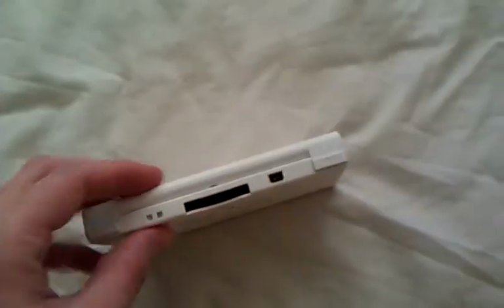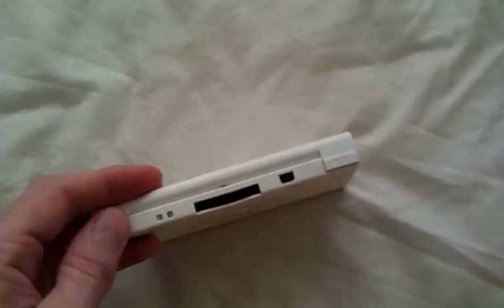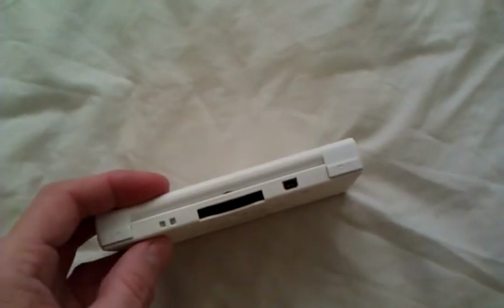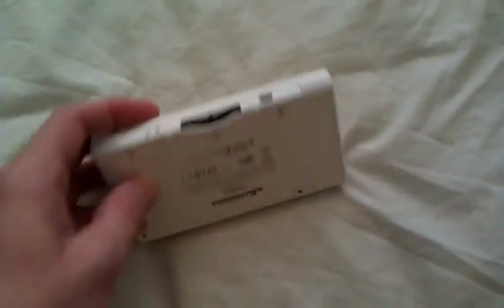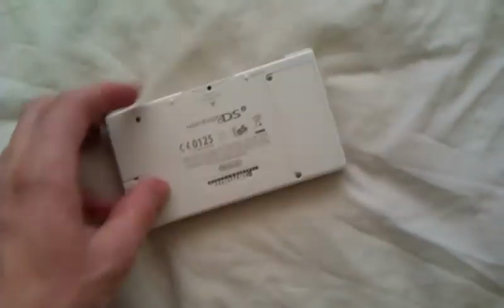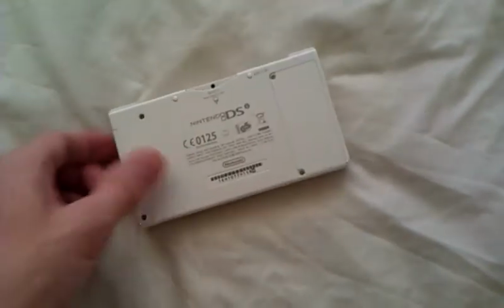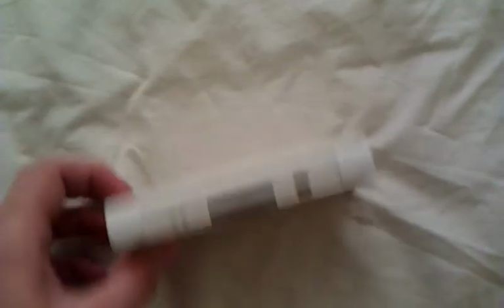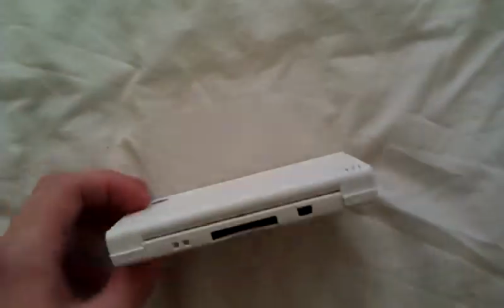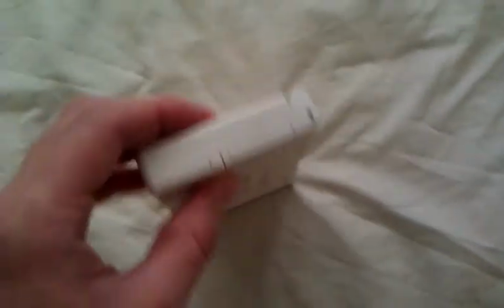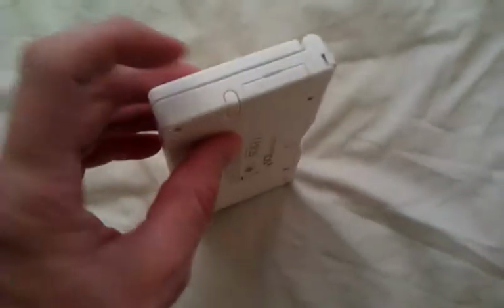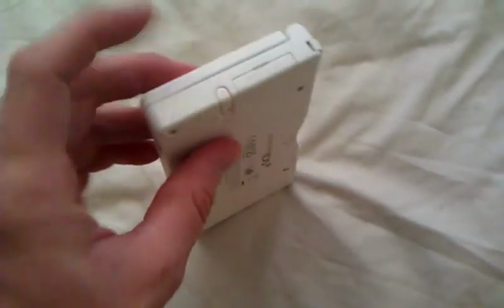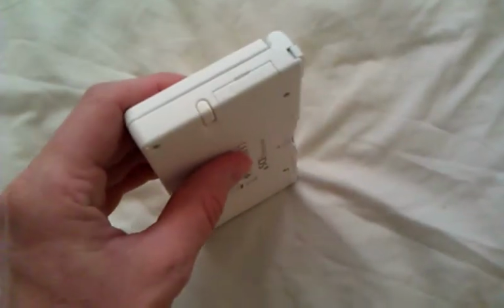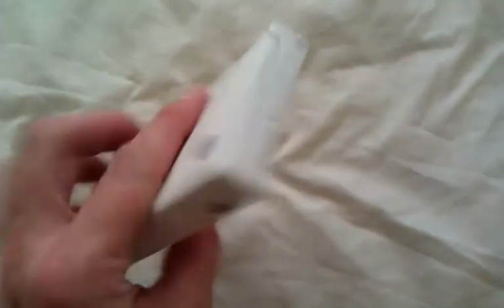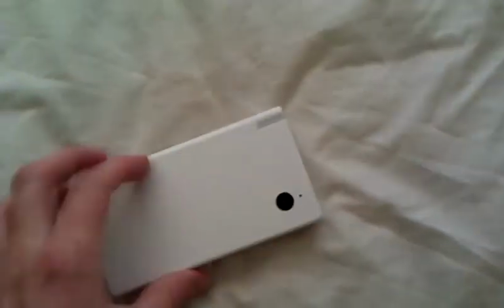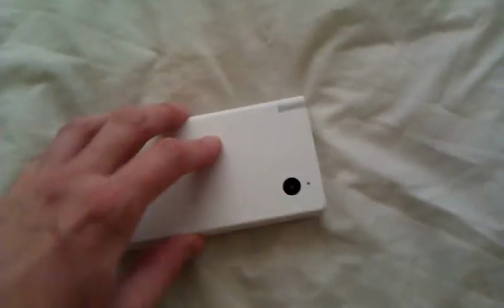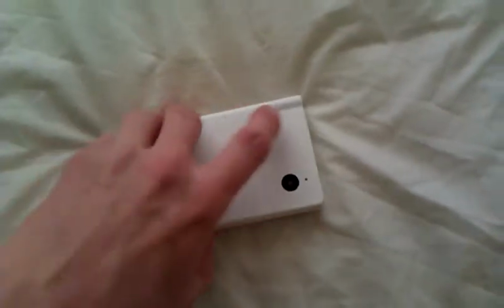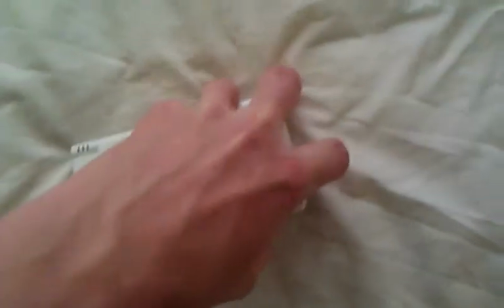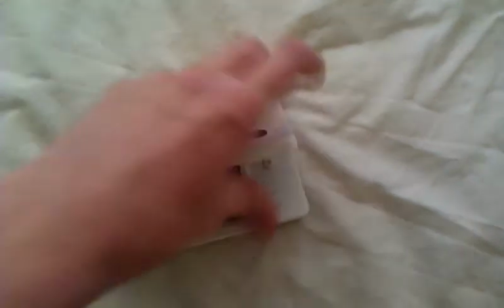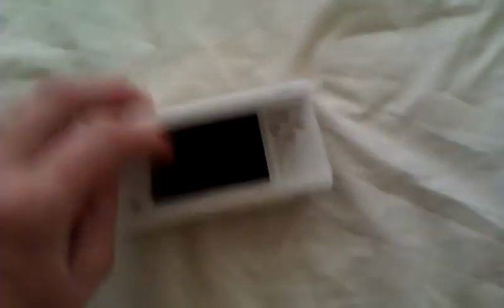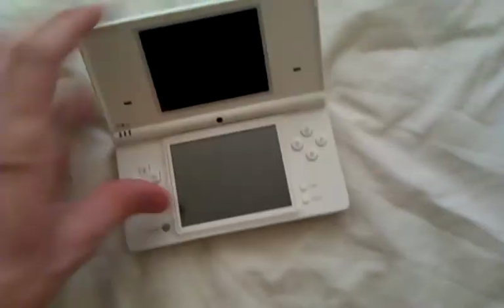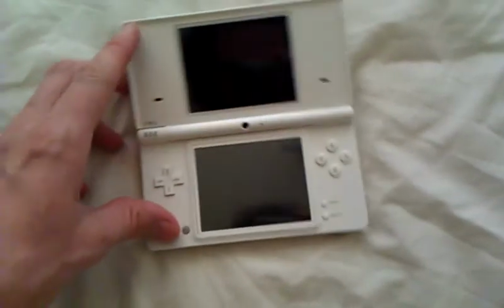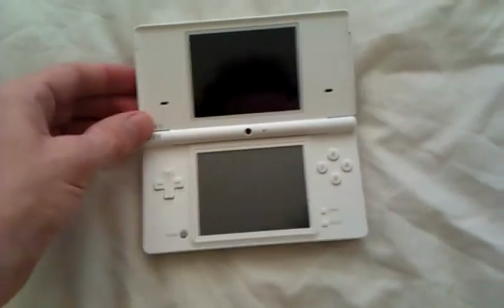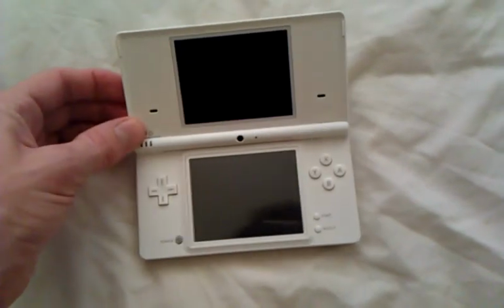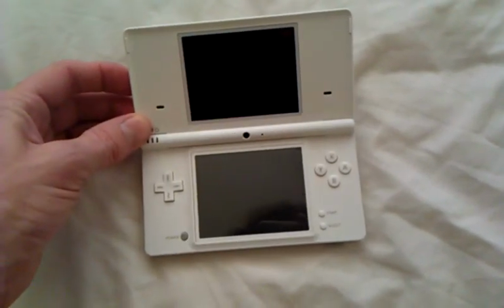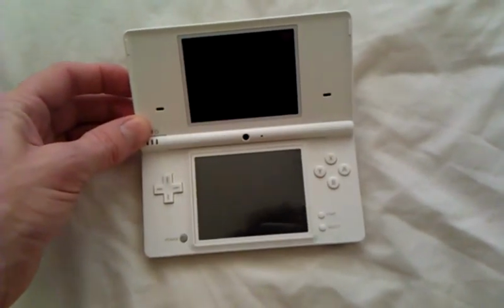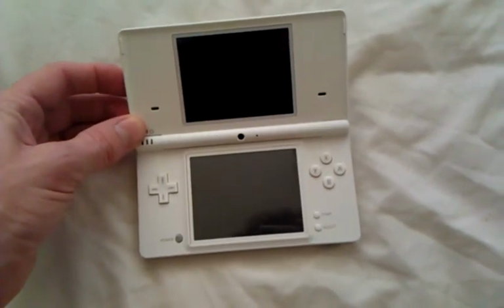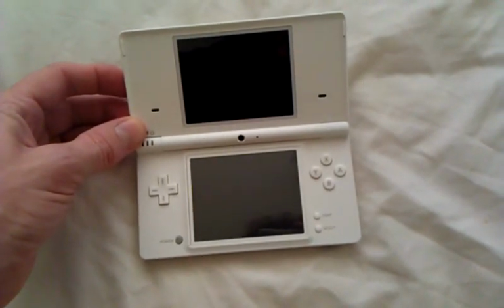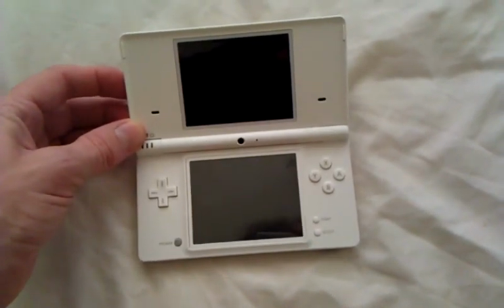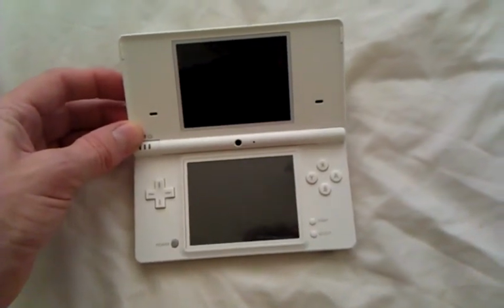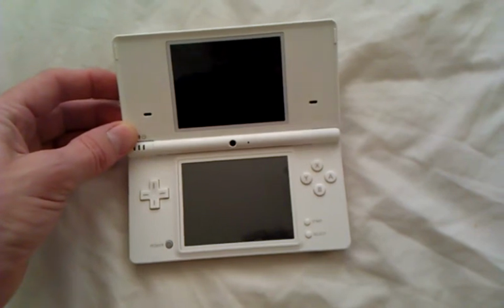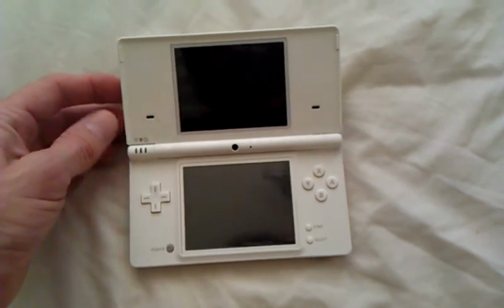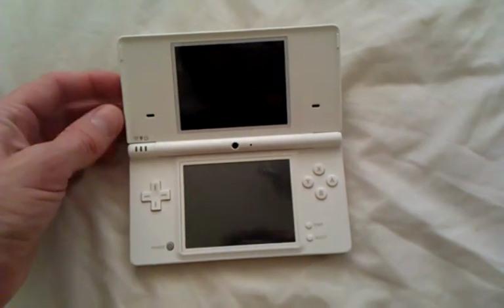Standard buttons for this thing. Oh, and an extra stick. And that's it. Open it up — that's the DSi.